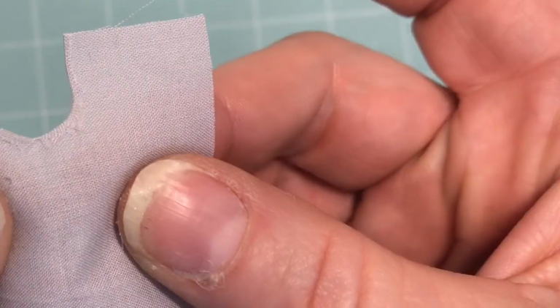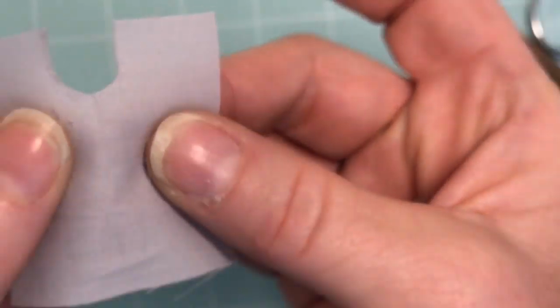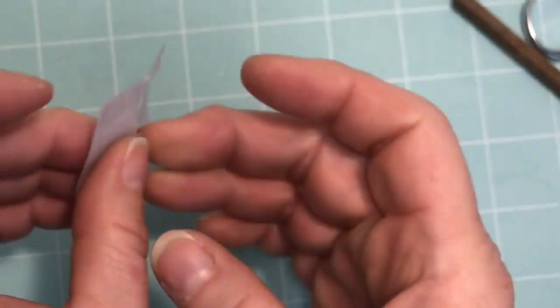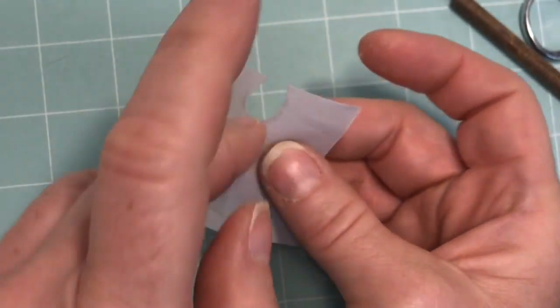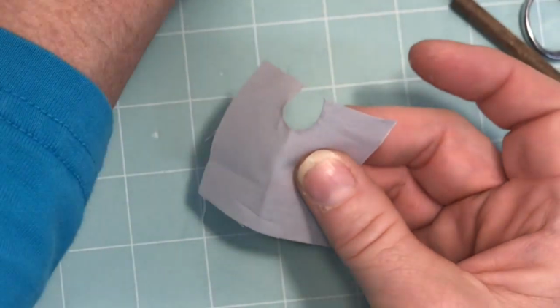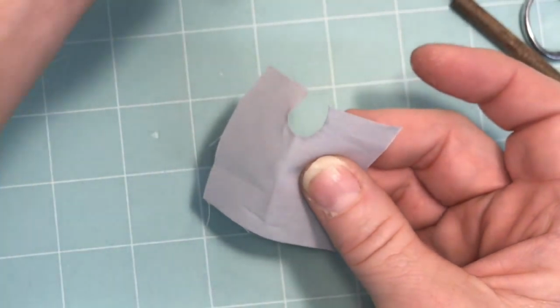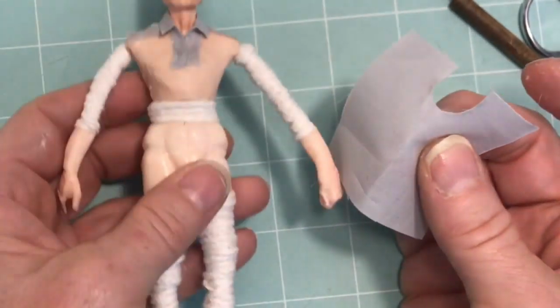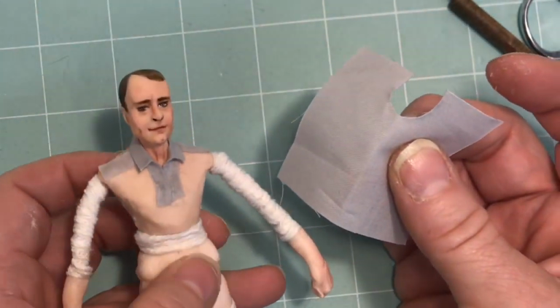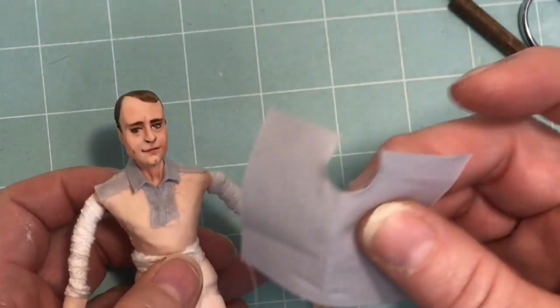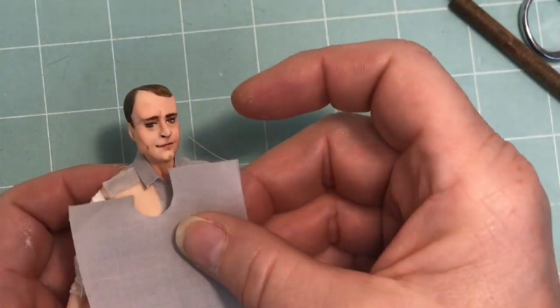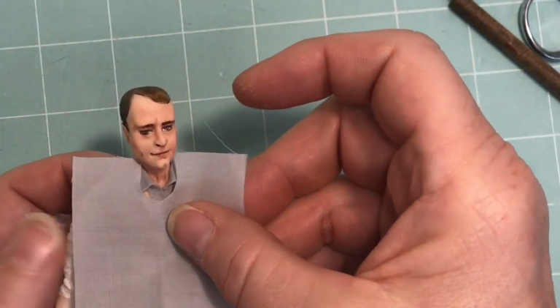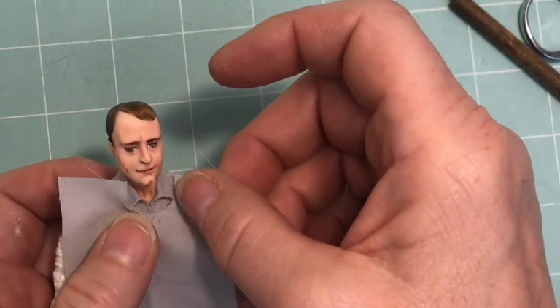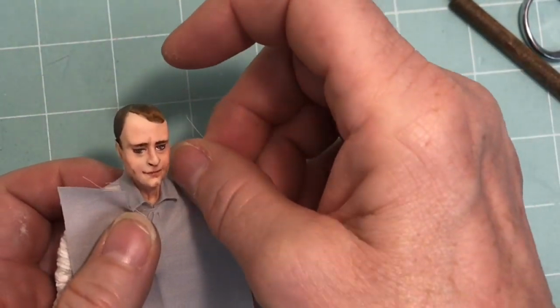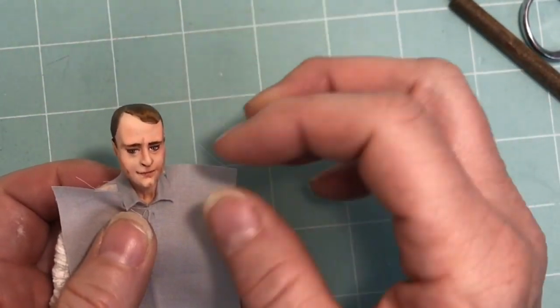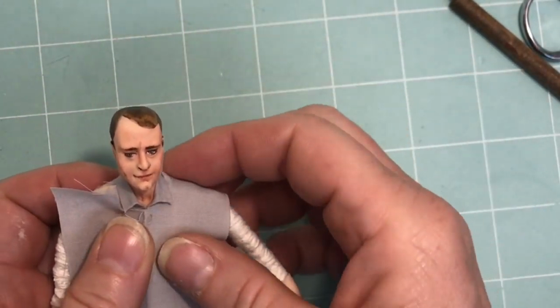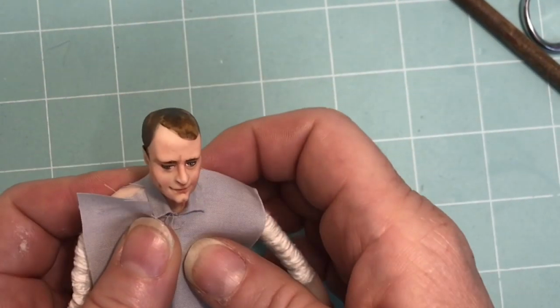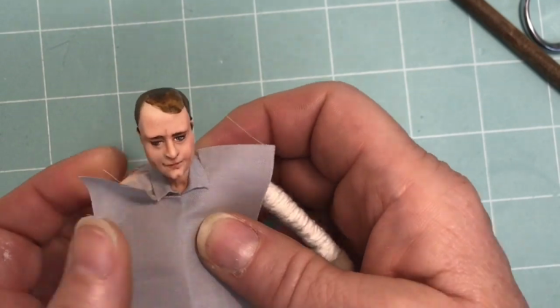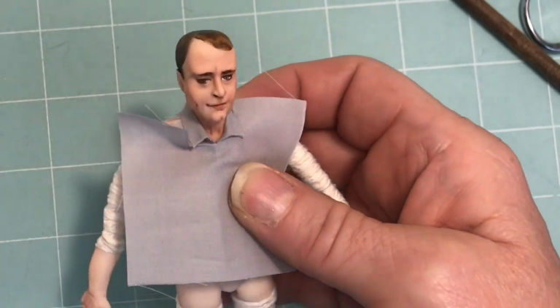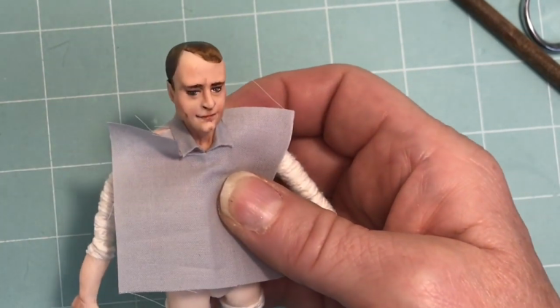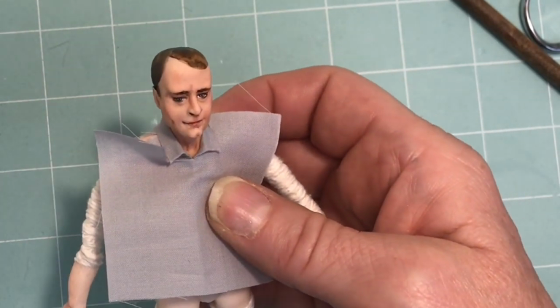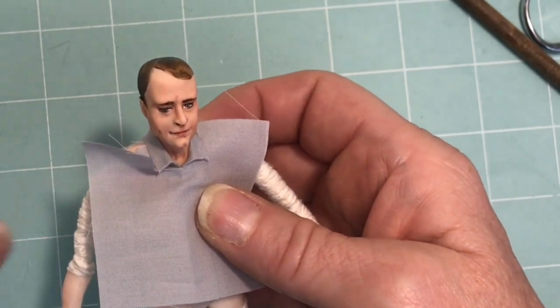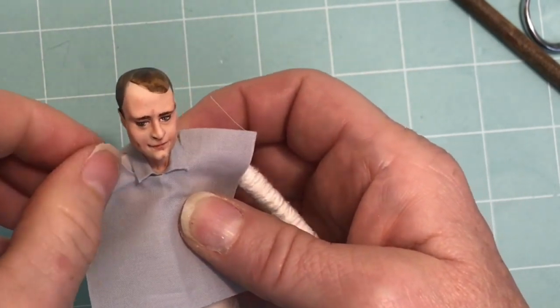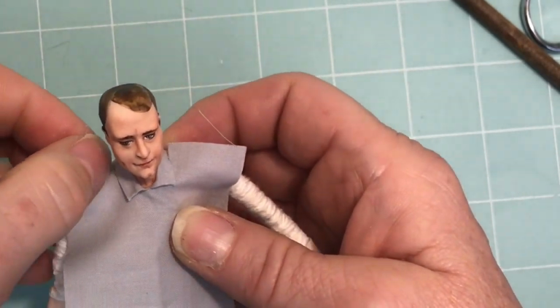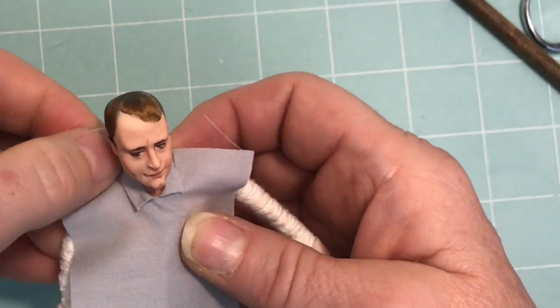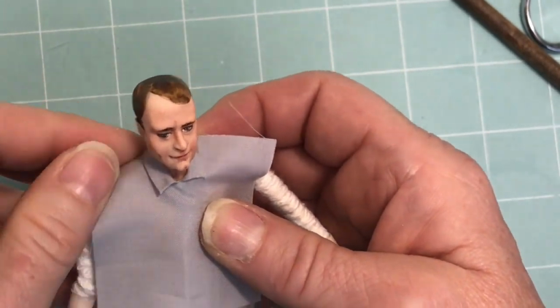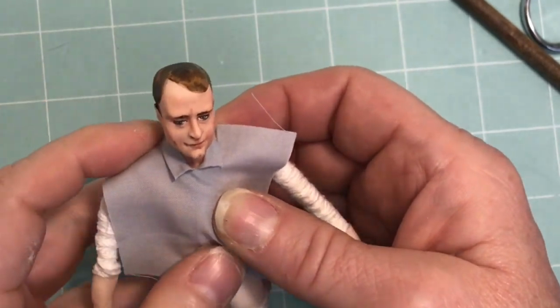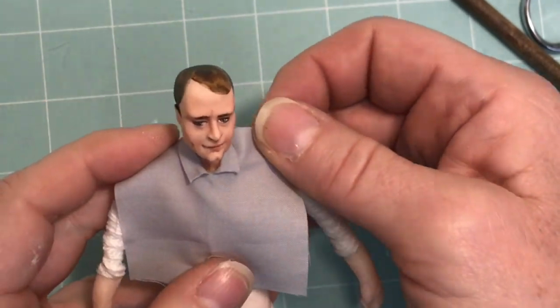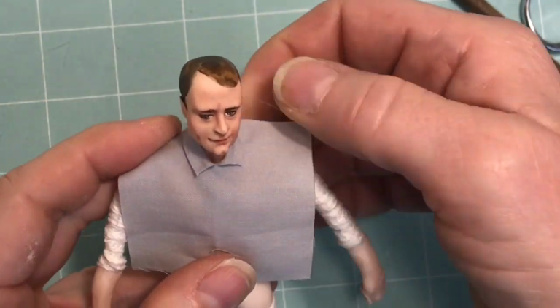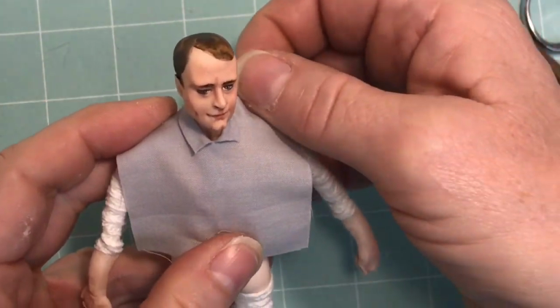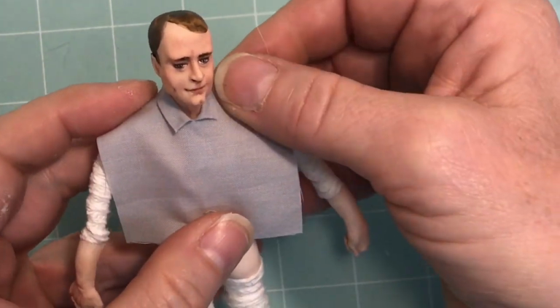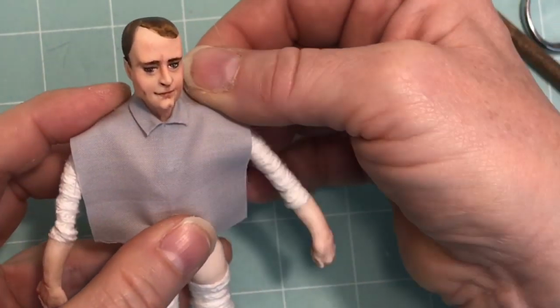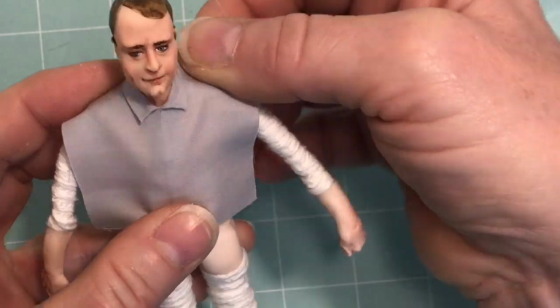Once that's done, take the piece of fabric and put it up under the collar like so. You can use the fold in the fabric to line it up with the center line of the doll's torso.